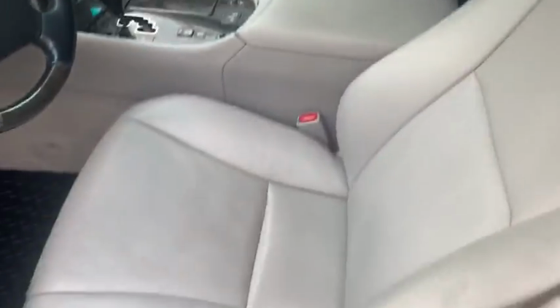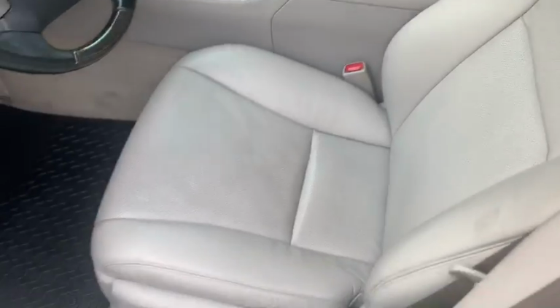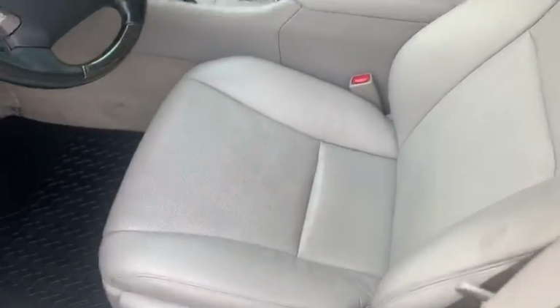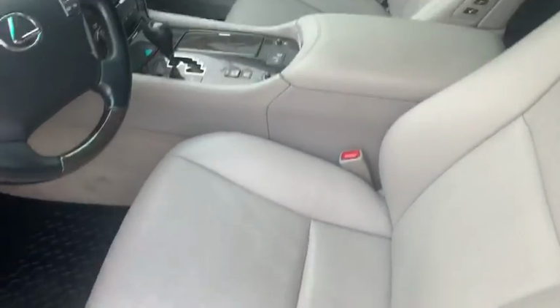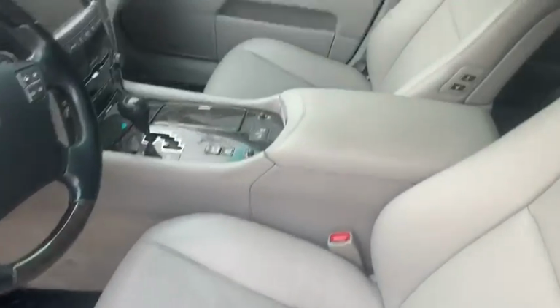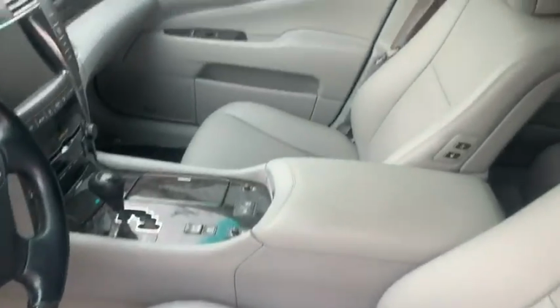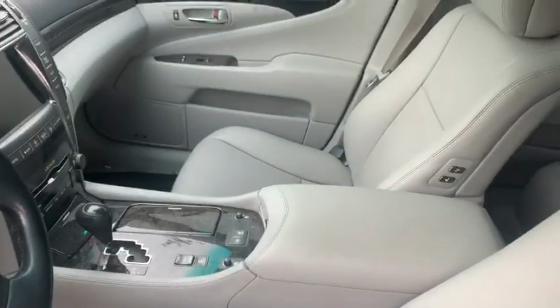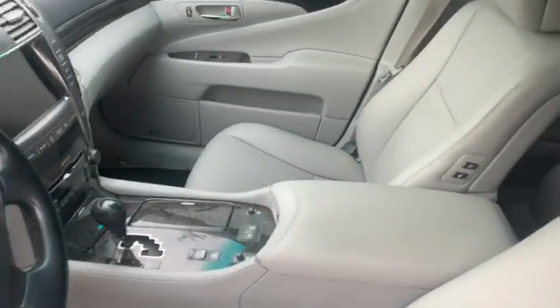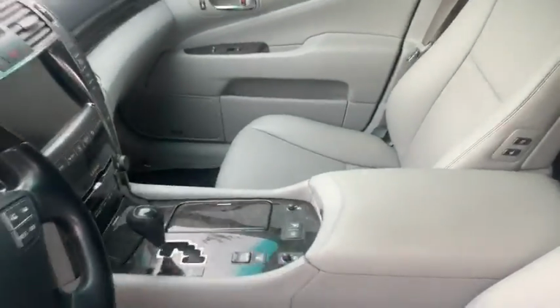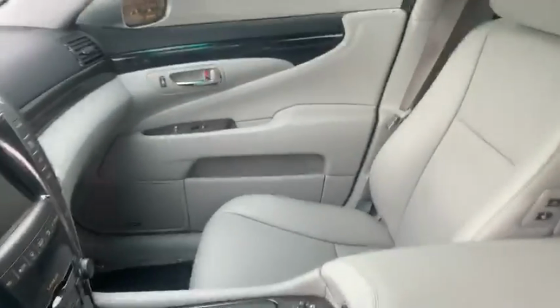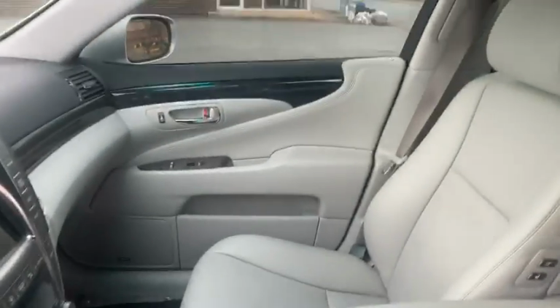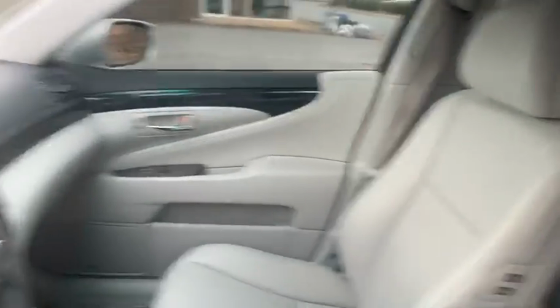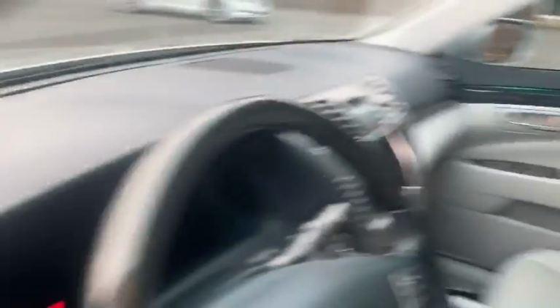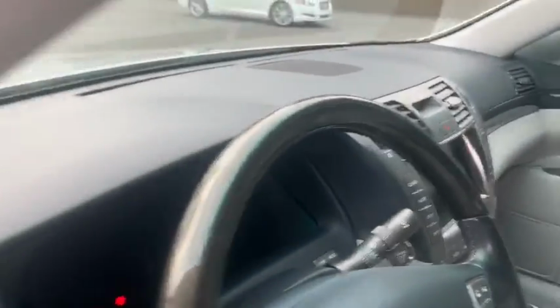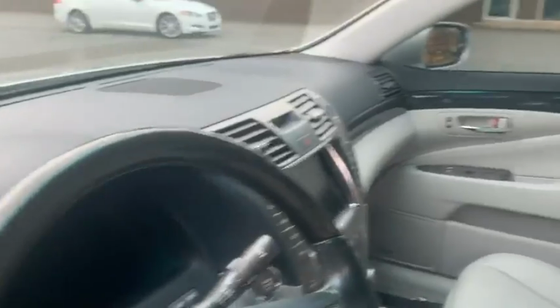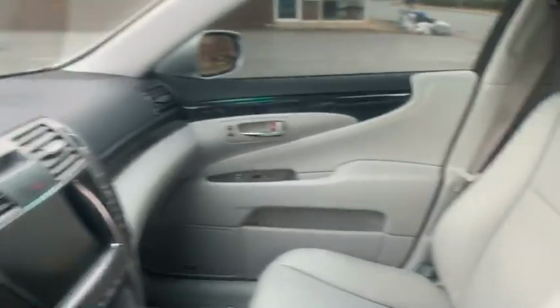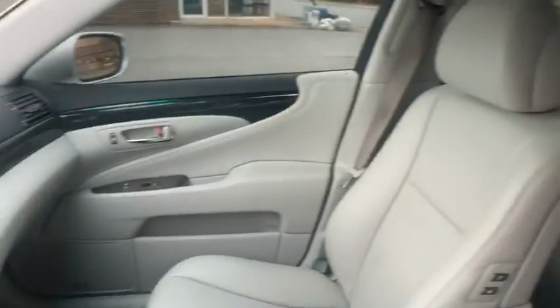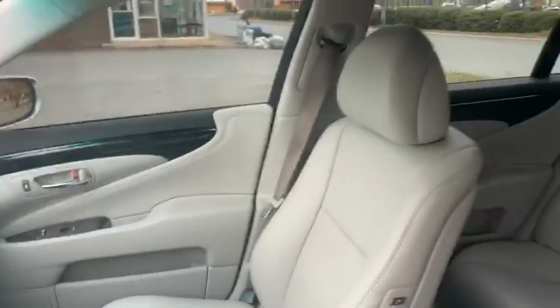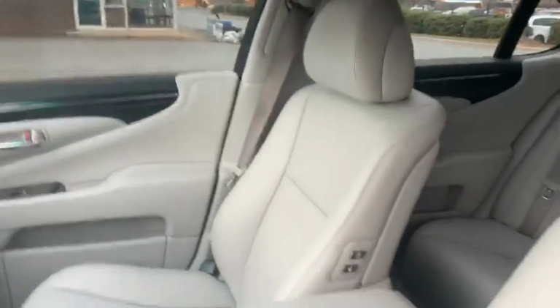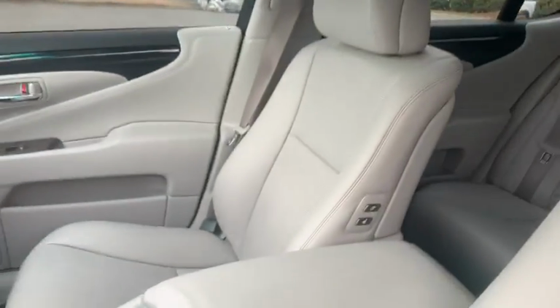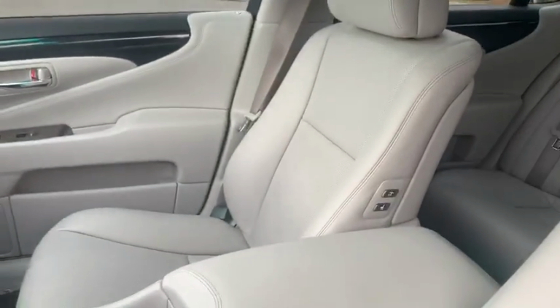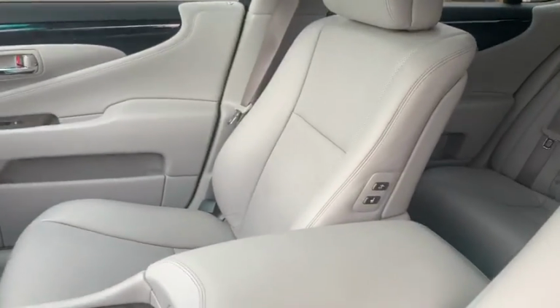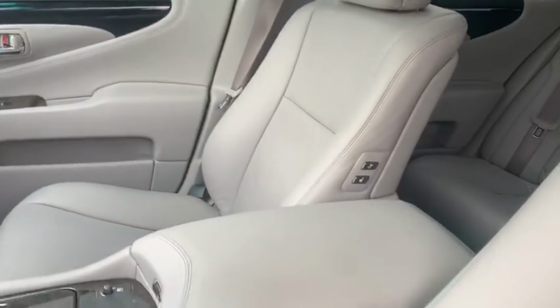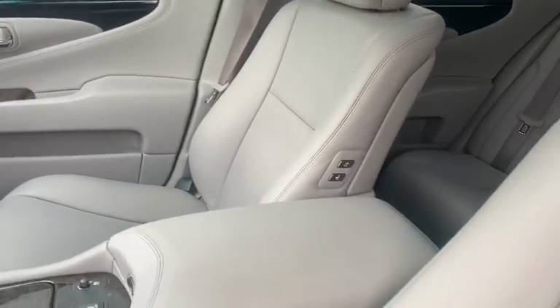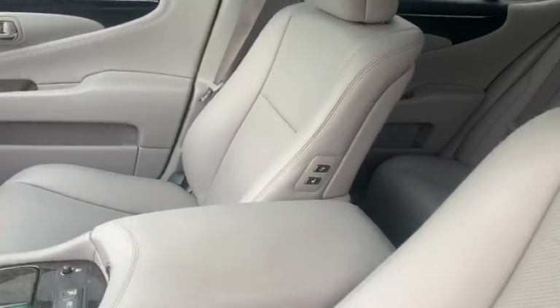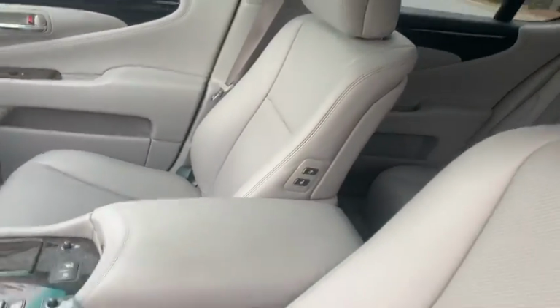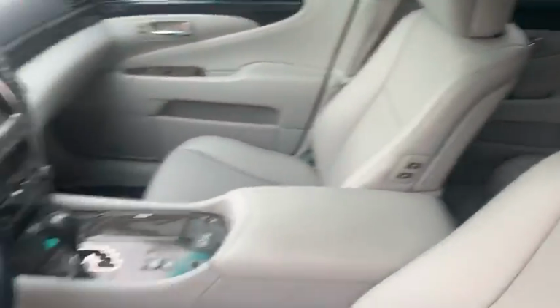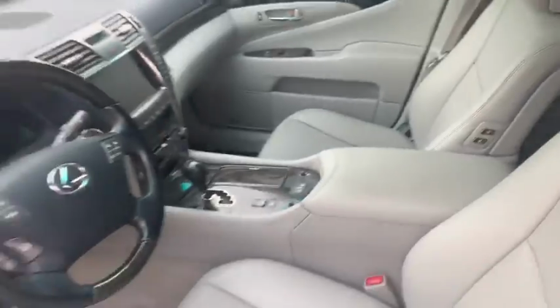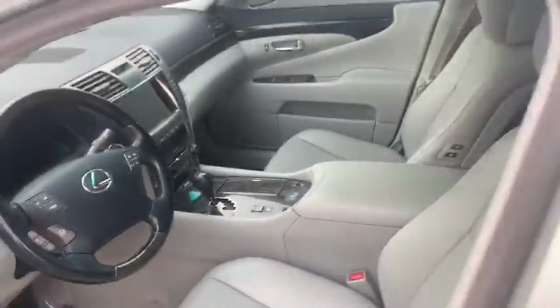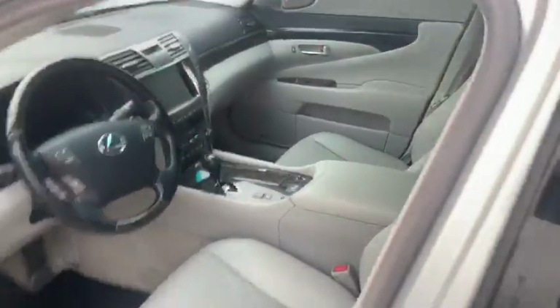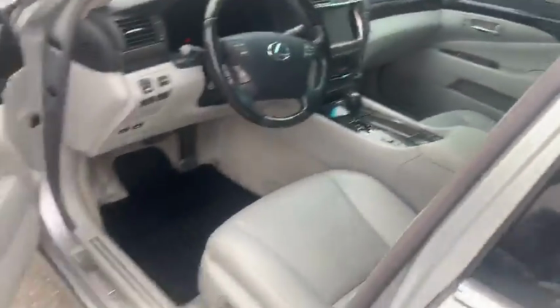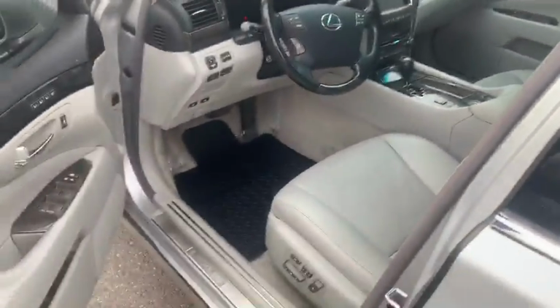Heated and ventilated front seats. Door panels and dash — no sticky dash or door panels in this vehicle. Just an amazing car. Like I said, 68,000 miles. Let's take a look under the hood.